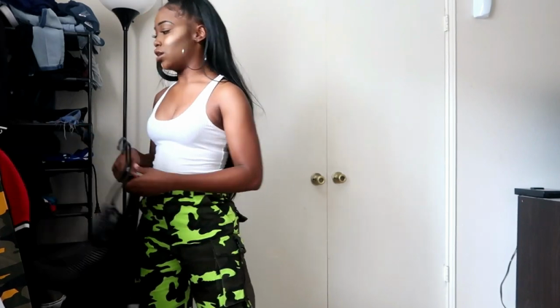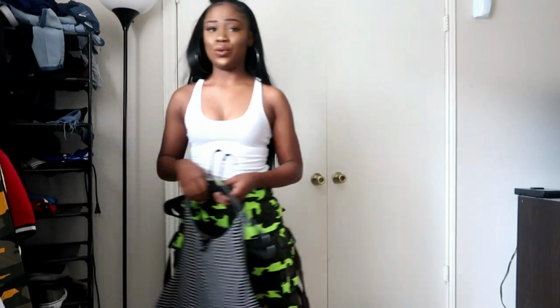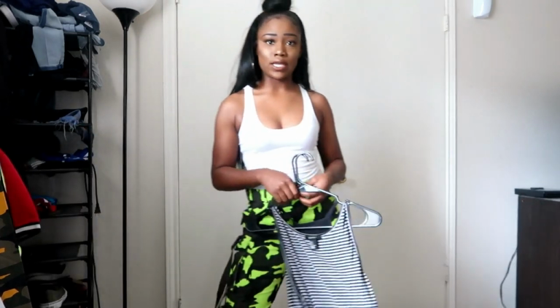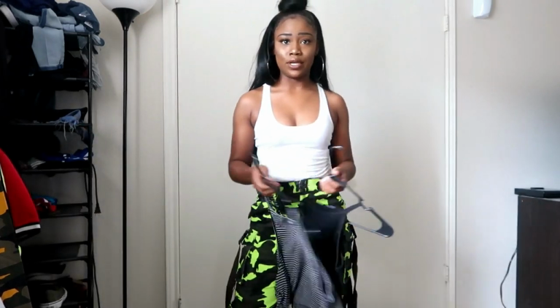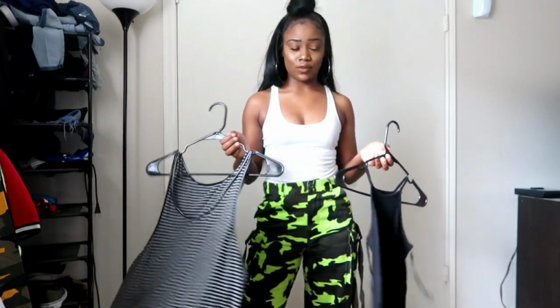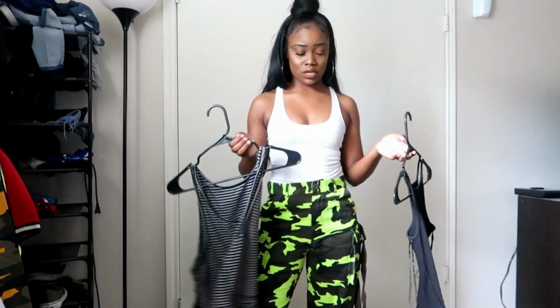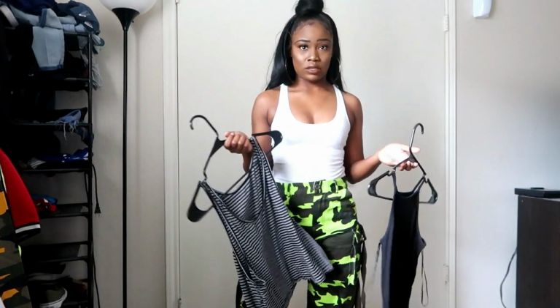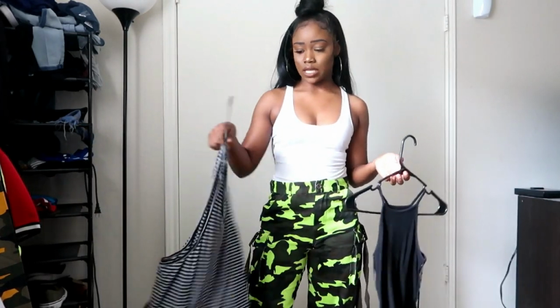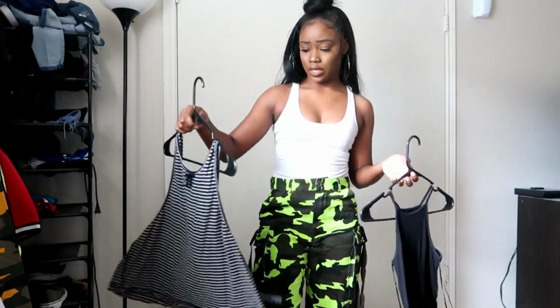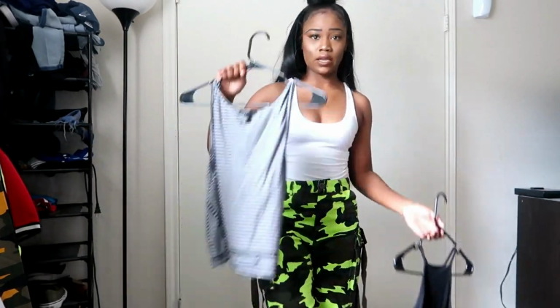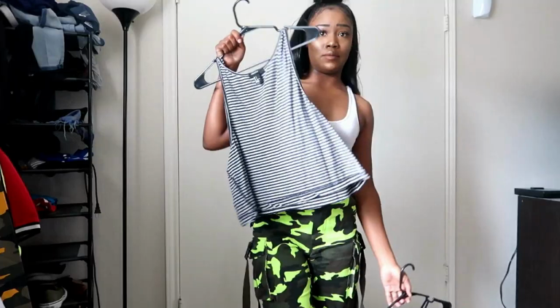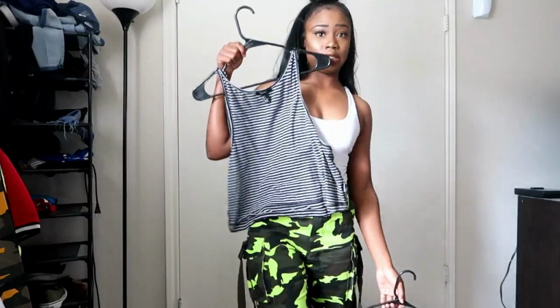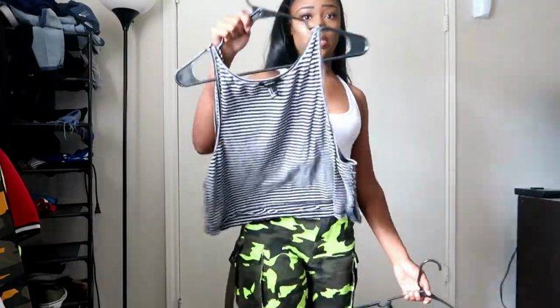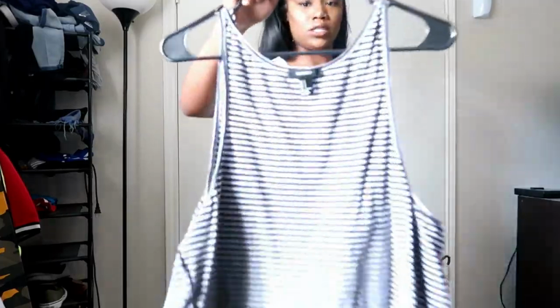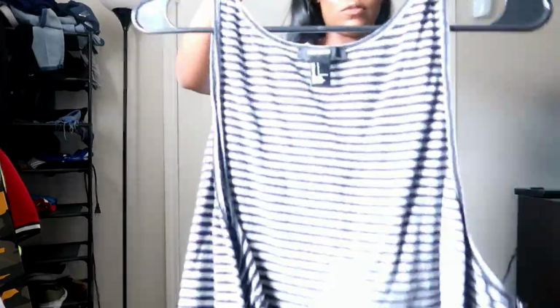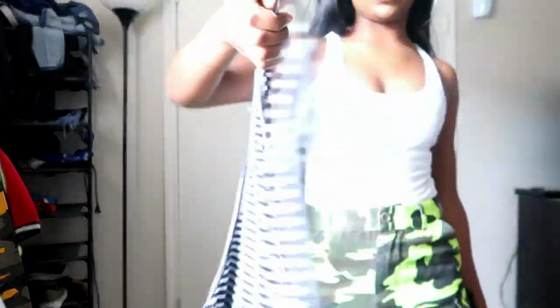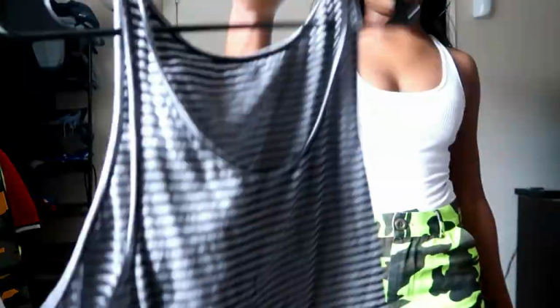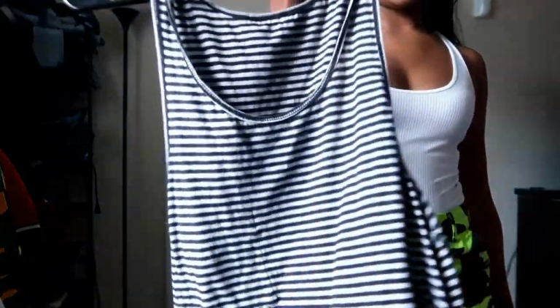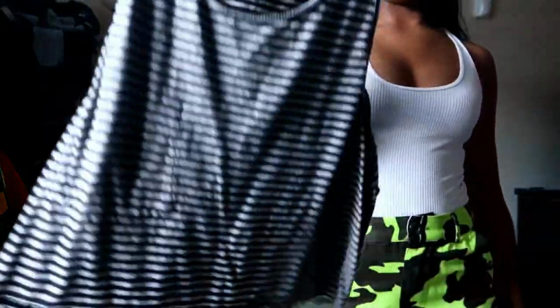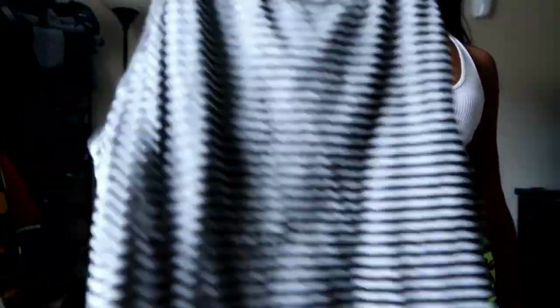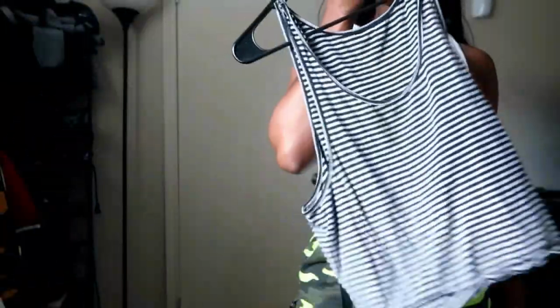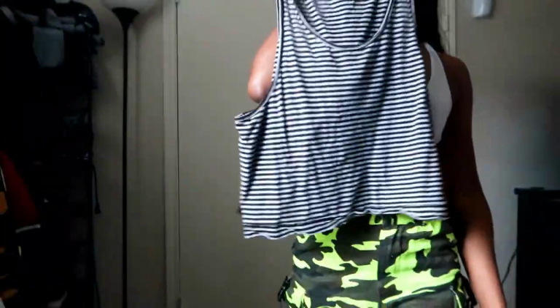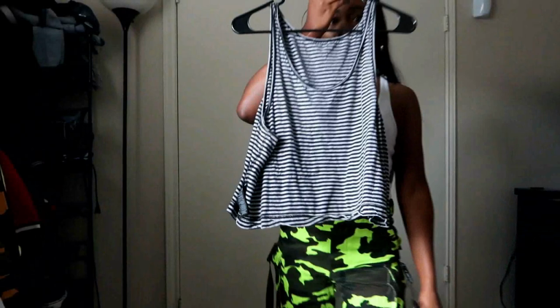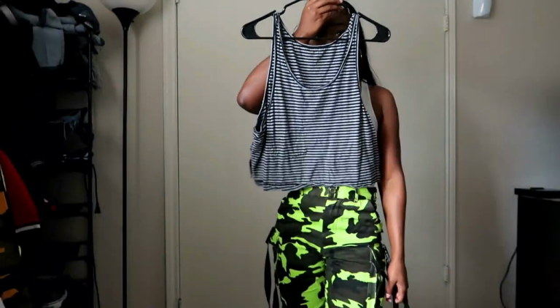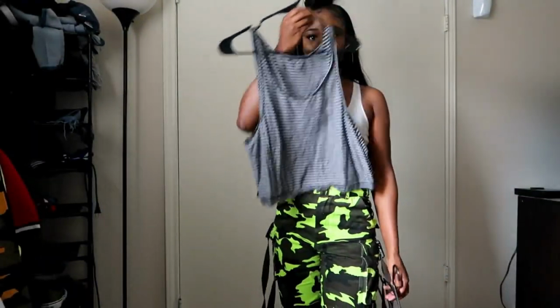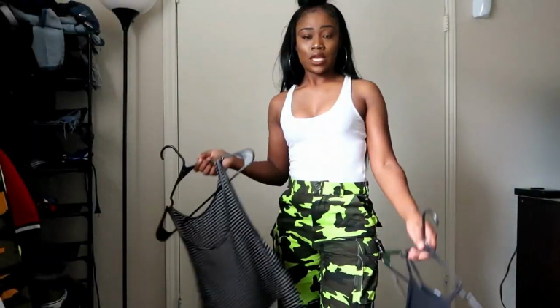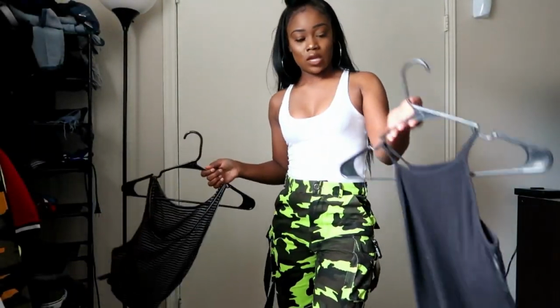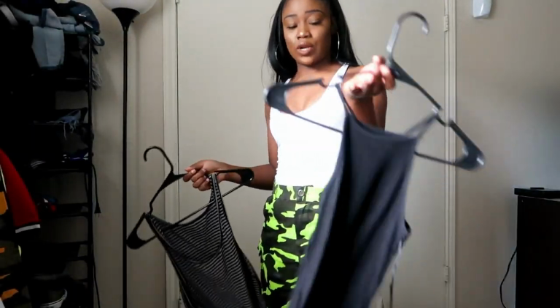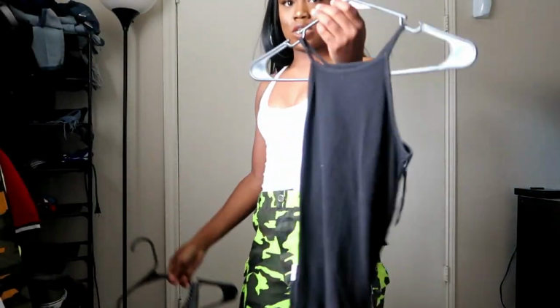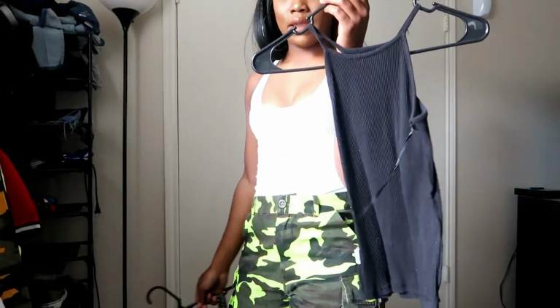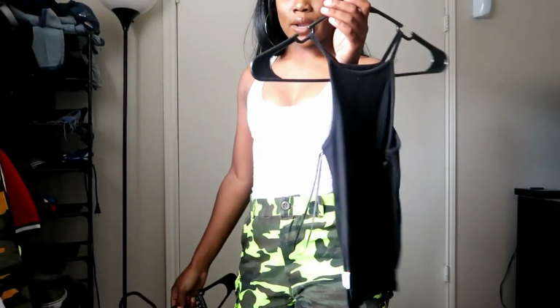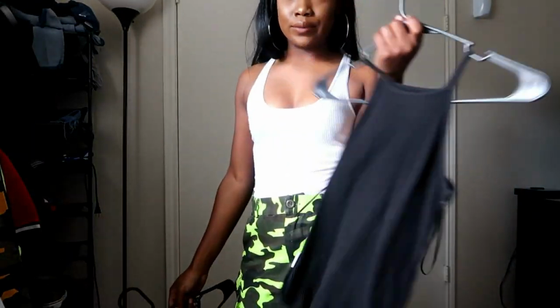You can do any type of tank top really. This one is from Forever 21 — it's just striped with different colors — or you could just do a plain black one.